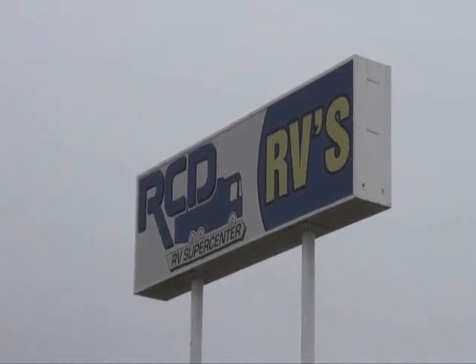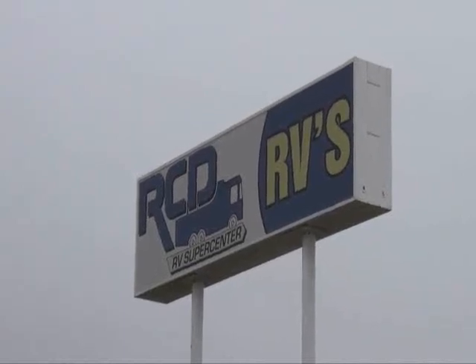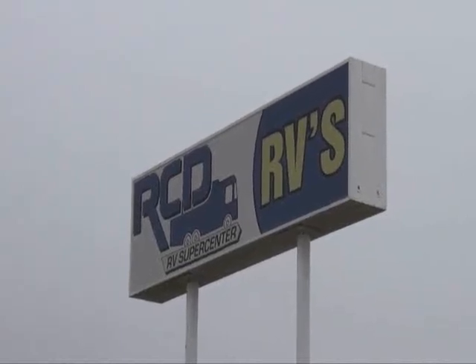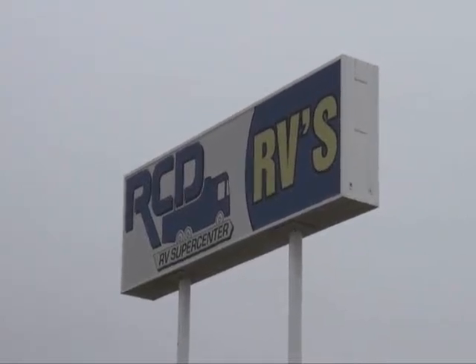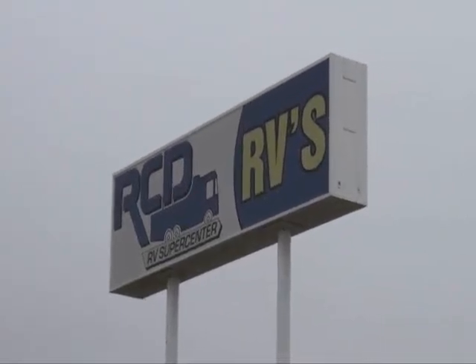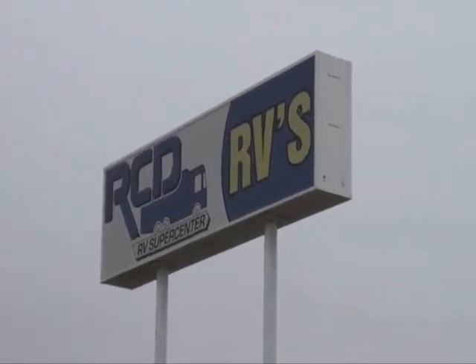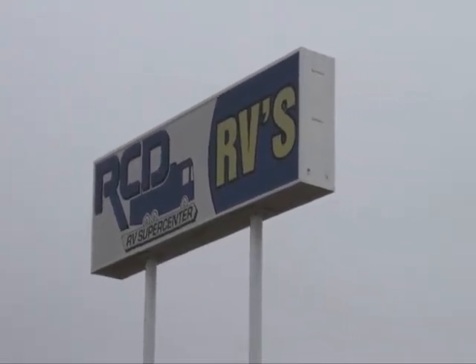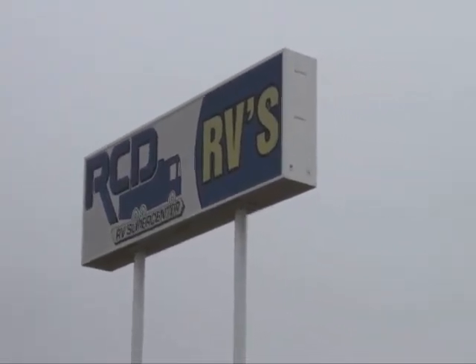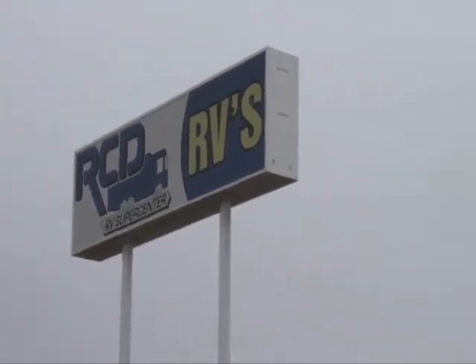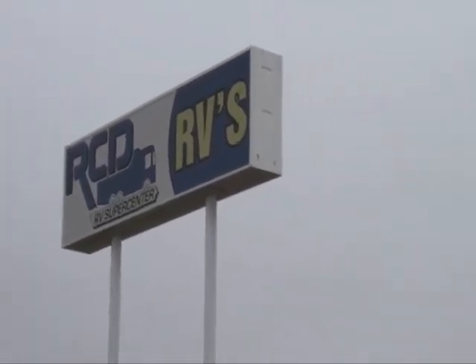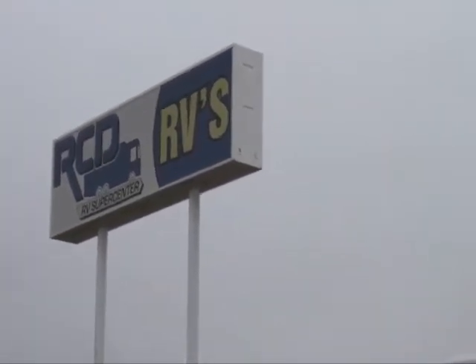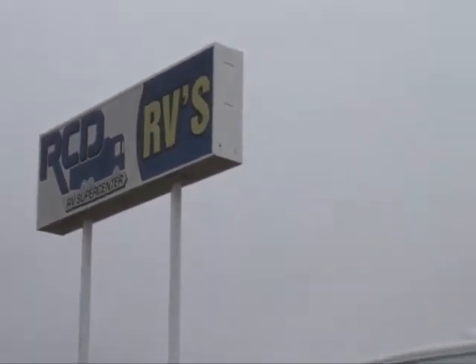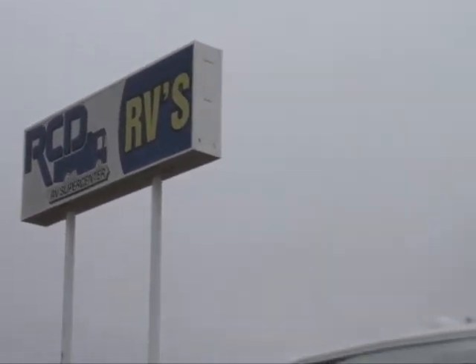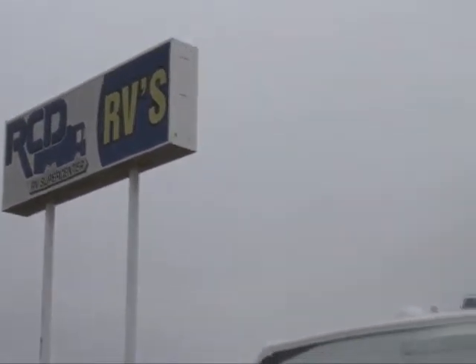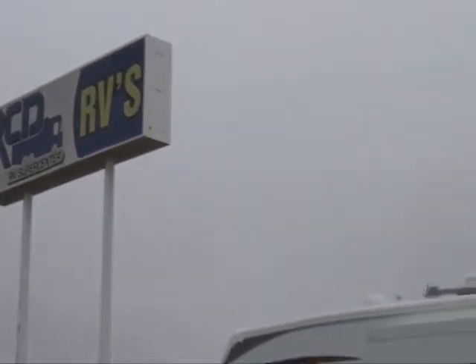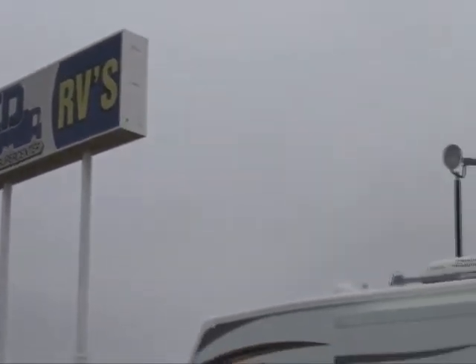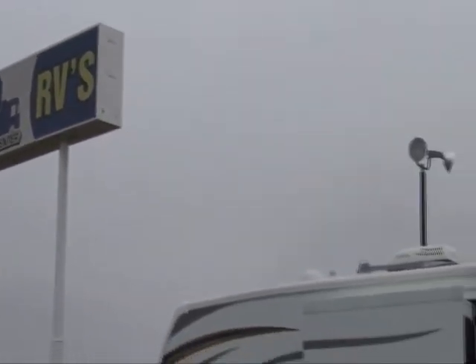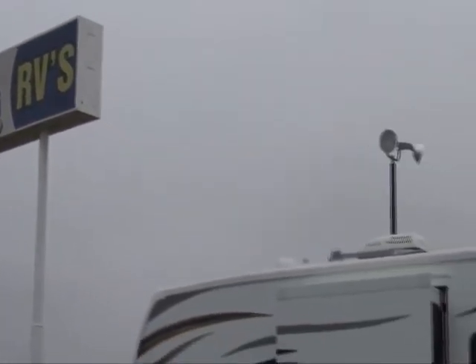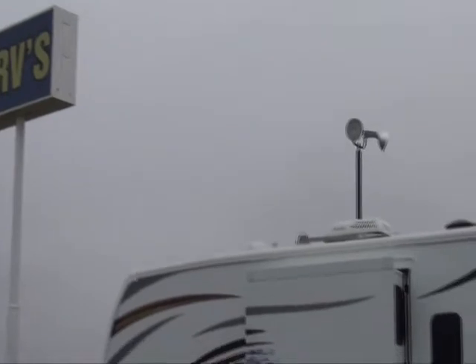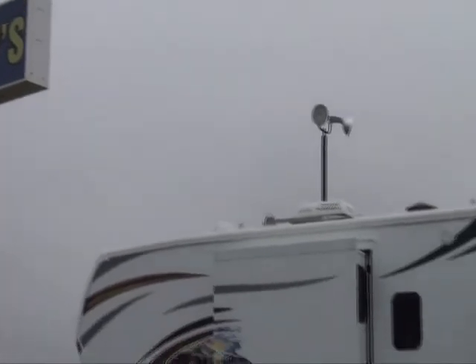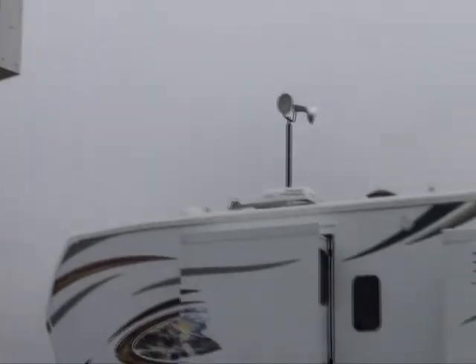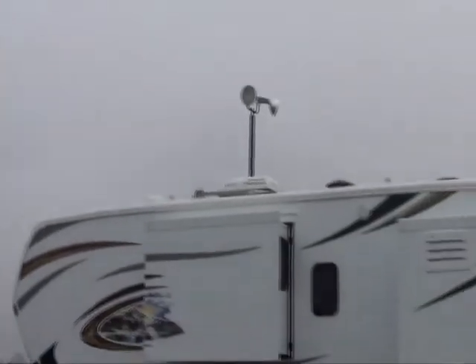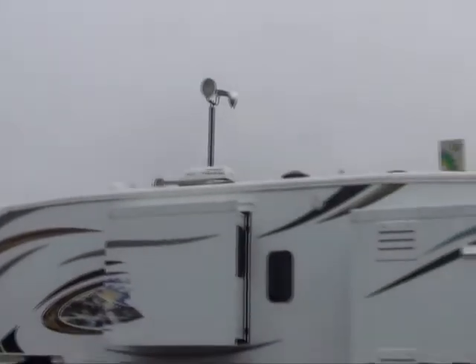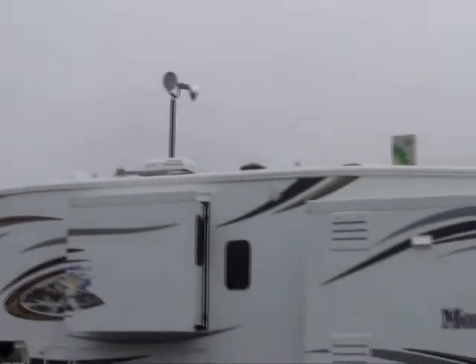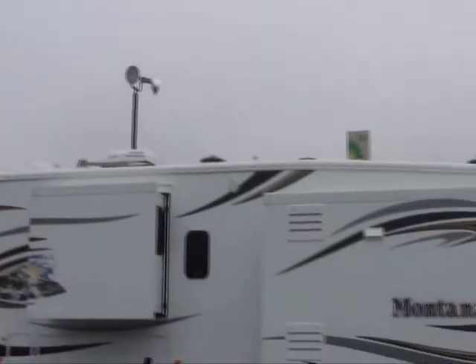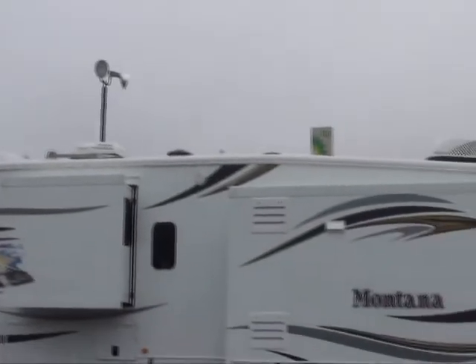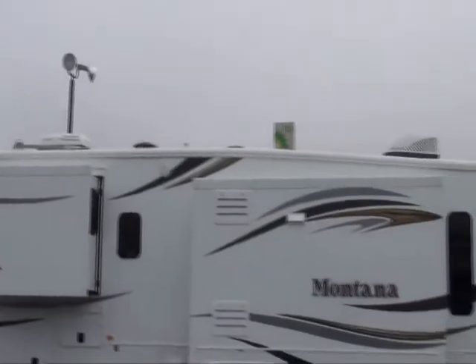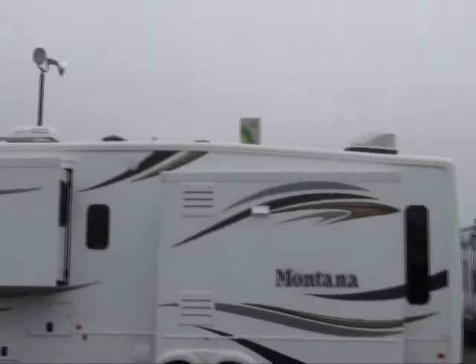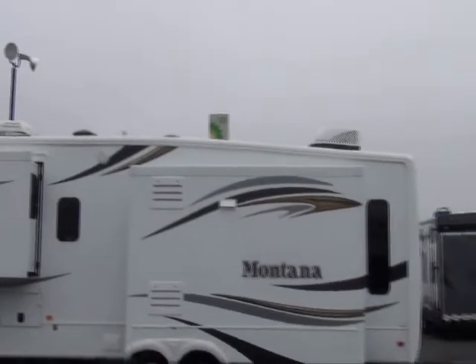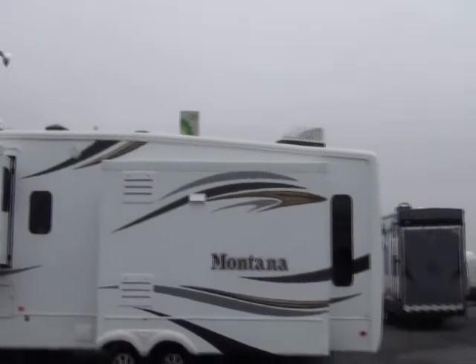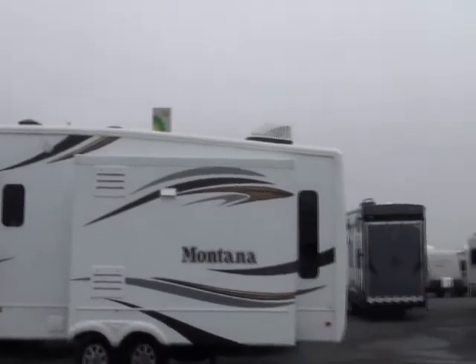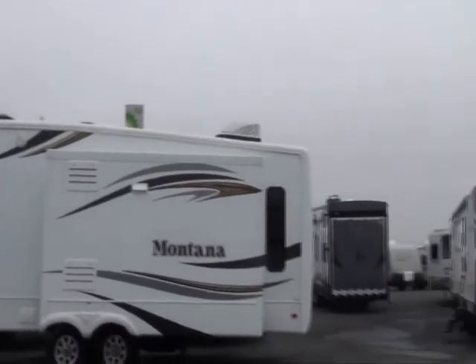Welcome to RCD Sales, your RV supercenter in Pataskala, Ohio, conveniently located just south of 70 at the 310 exit.